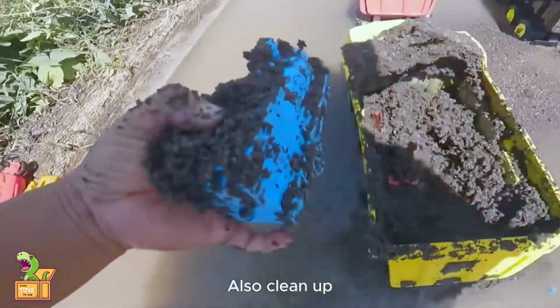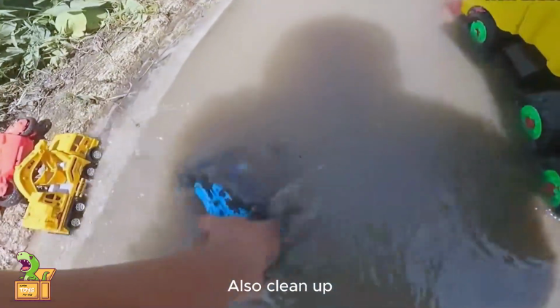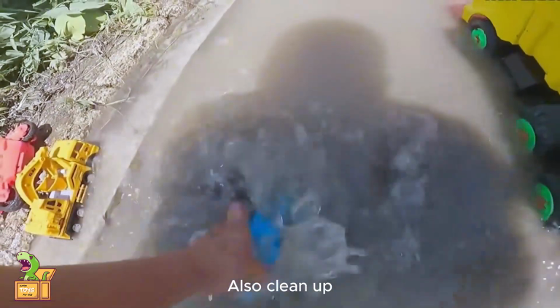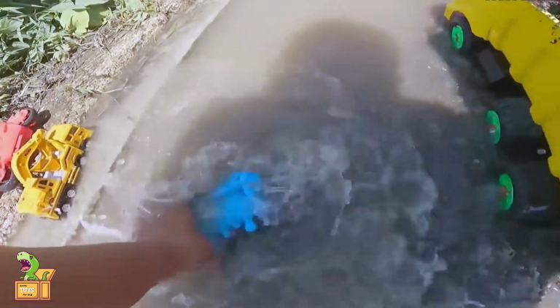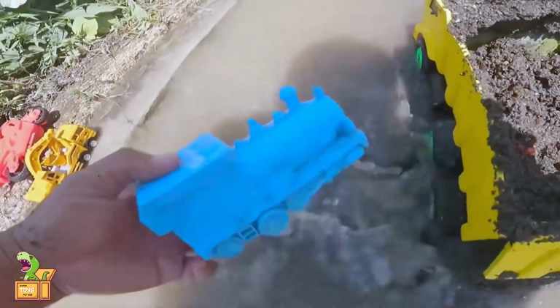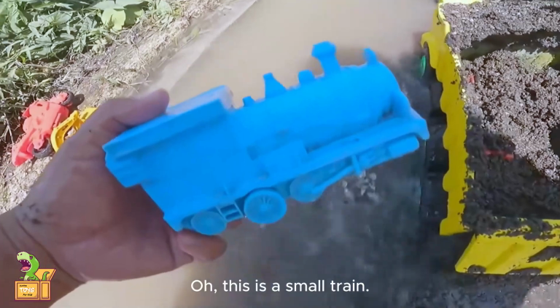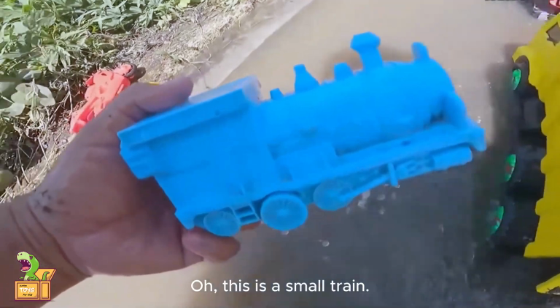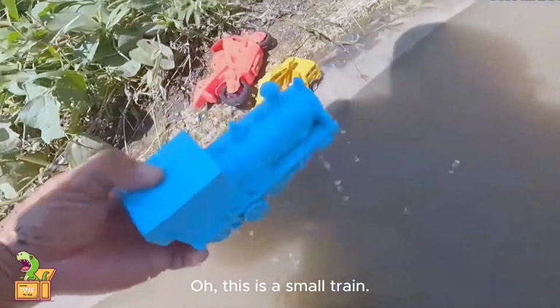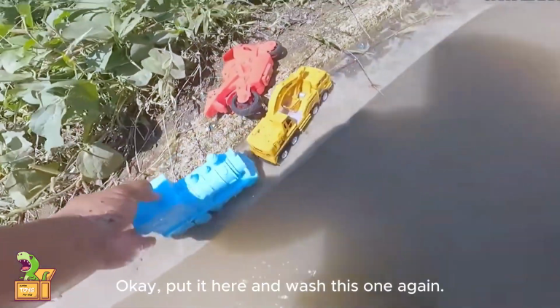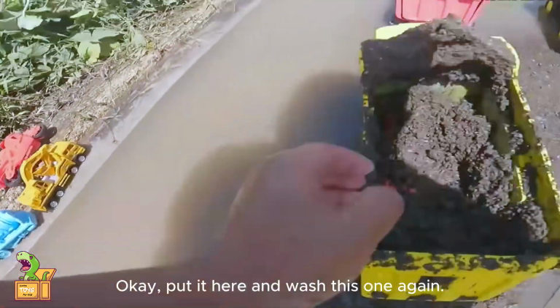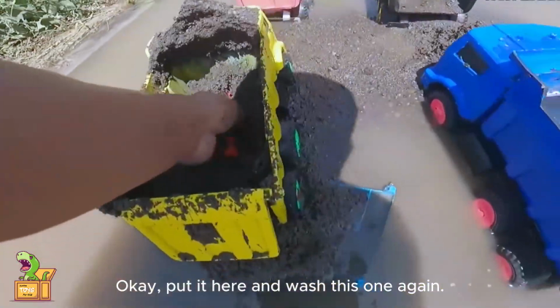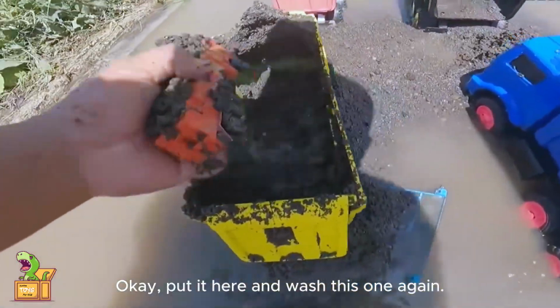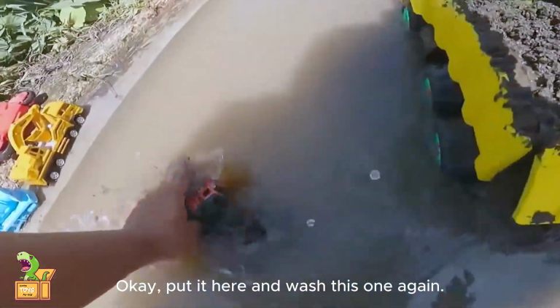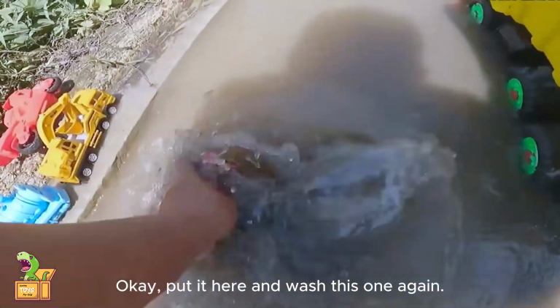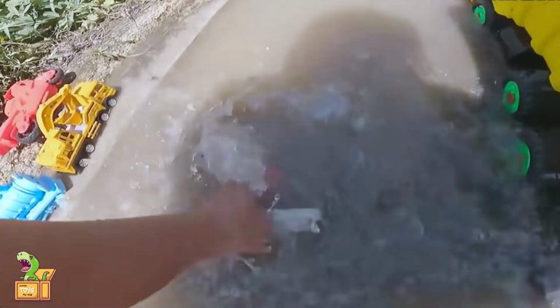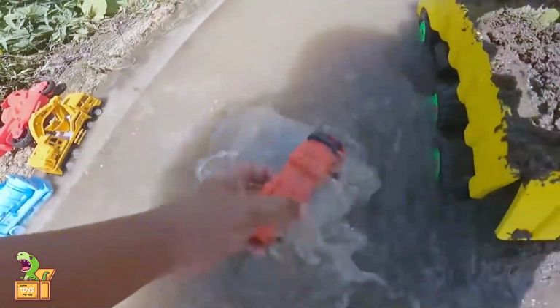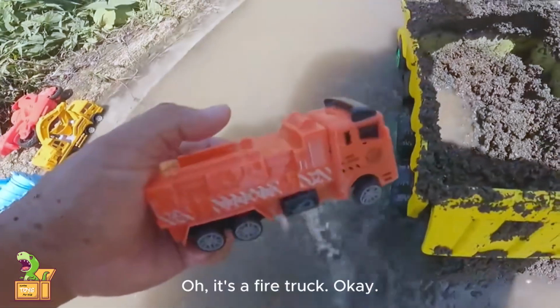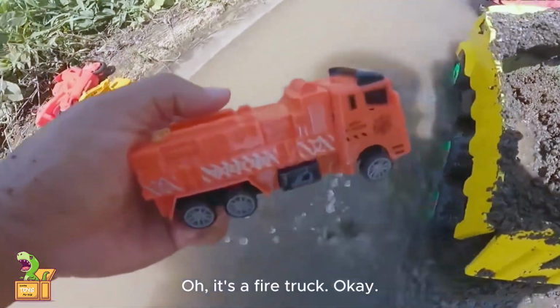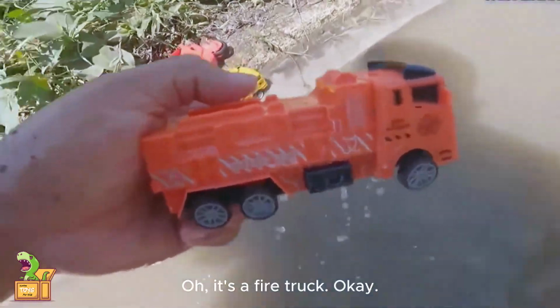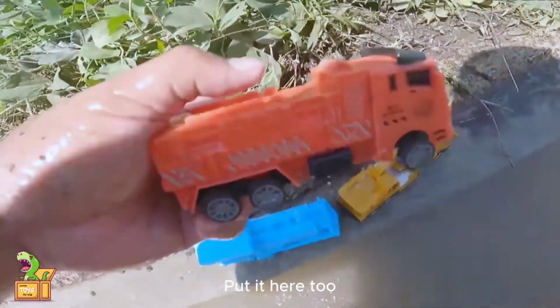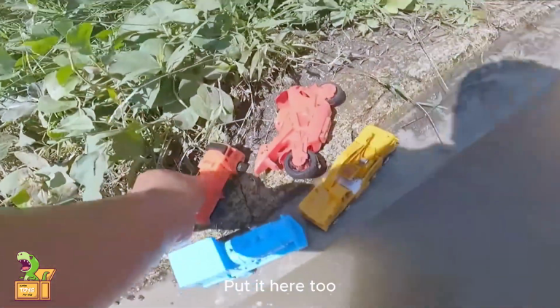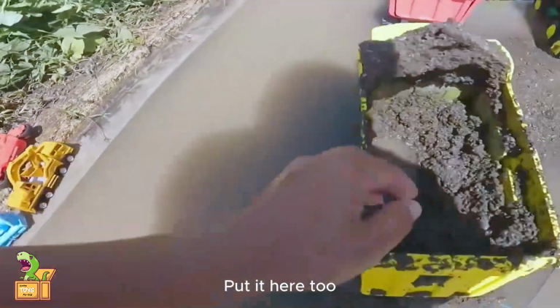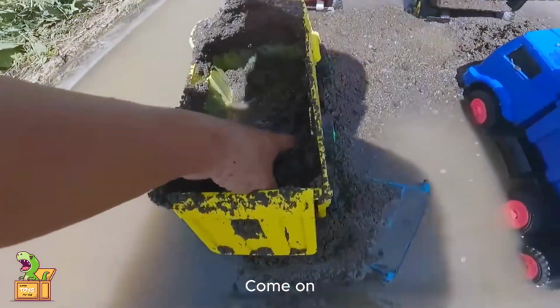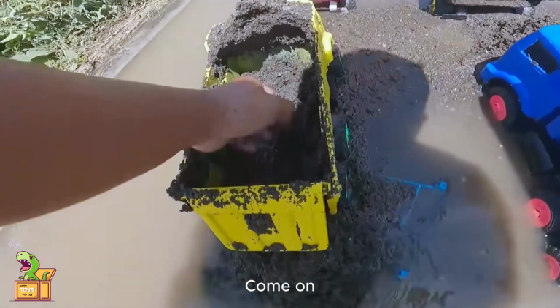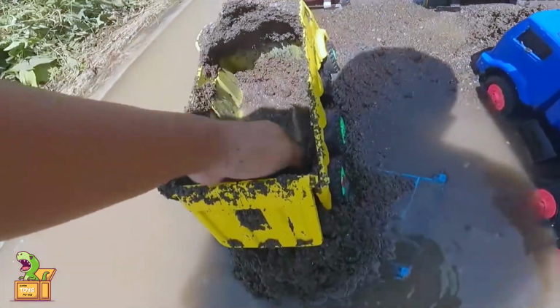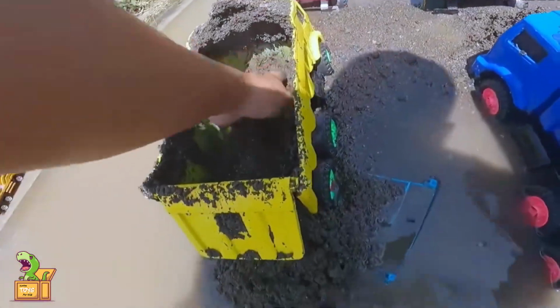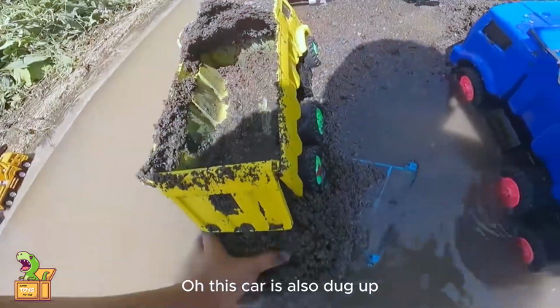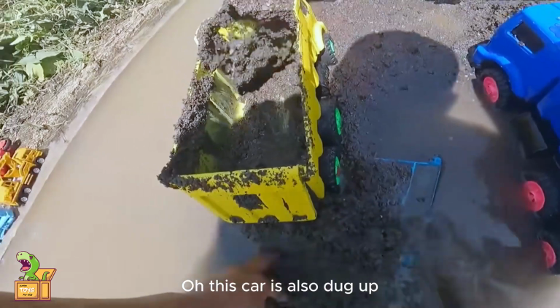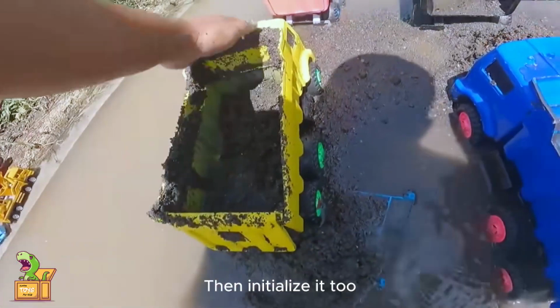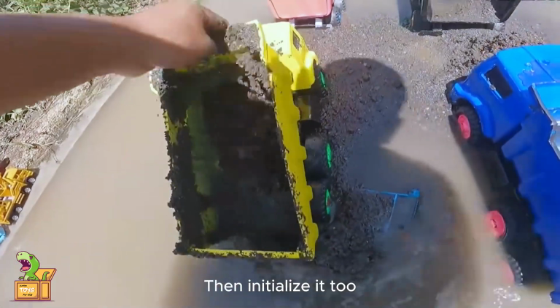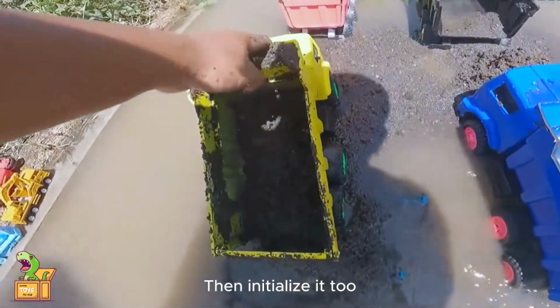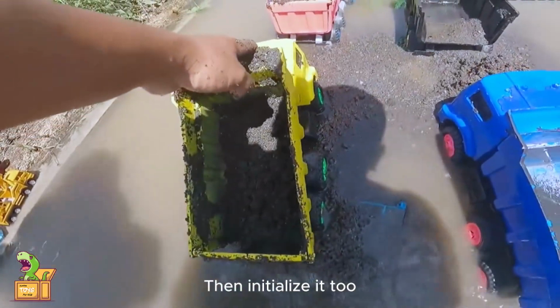And there's more. Oh, this is a small train. Put it here and wash this one again. Oh, it's a fire truck. Put it here too. Come on — this car is also dug up, then initialize it too.